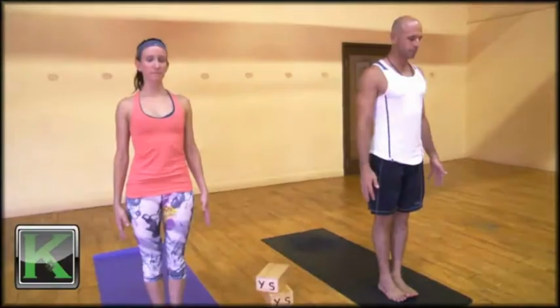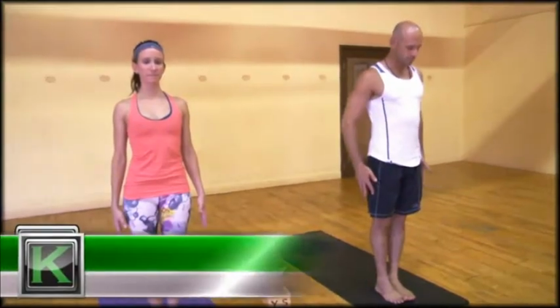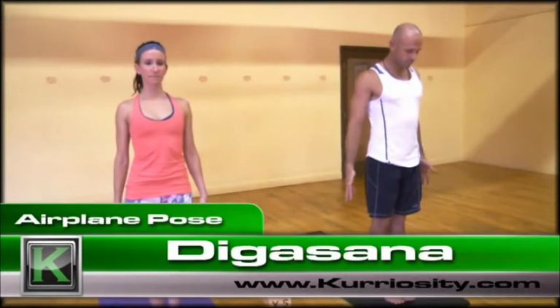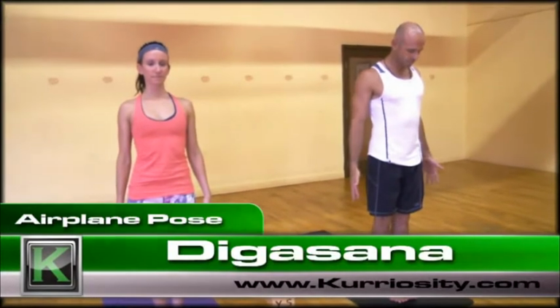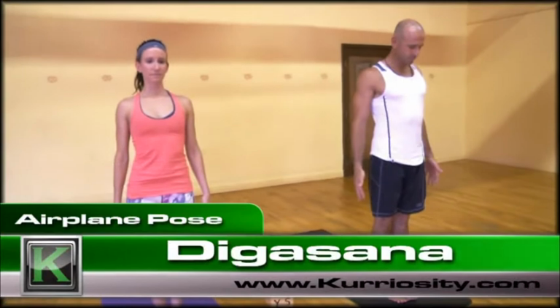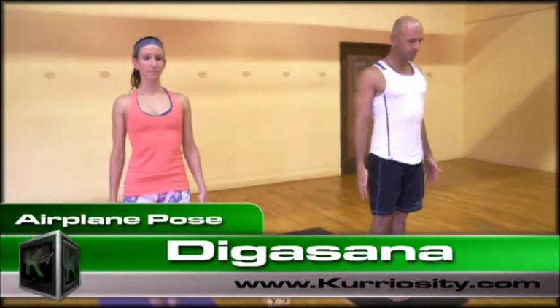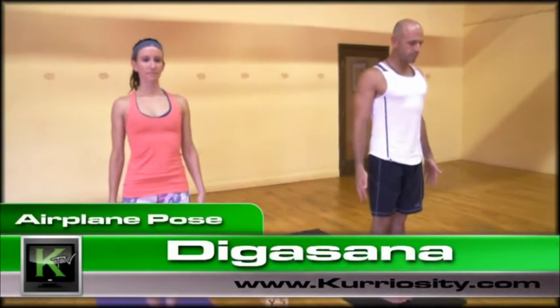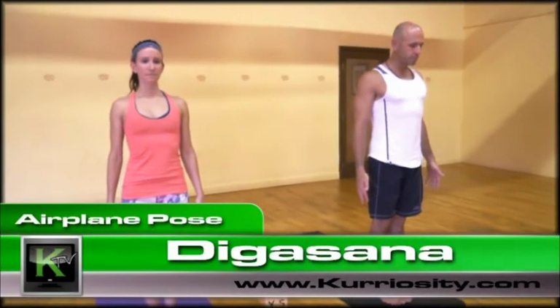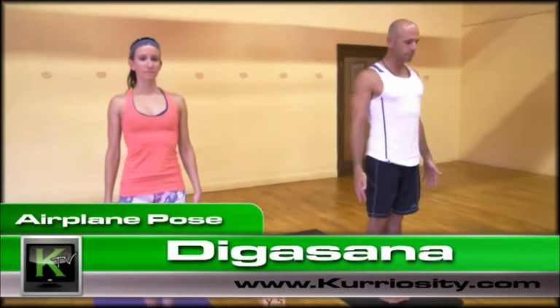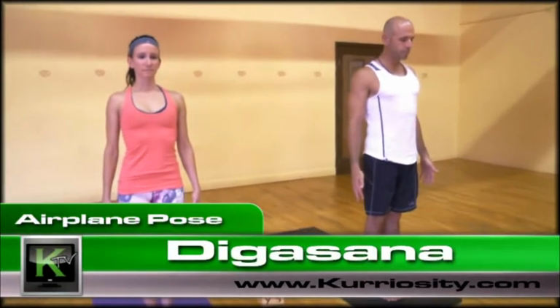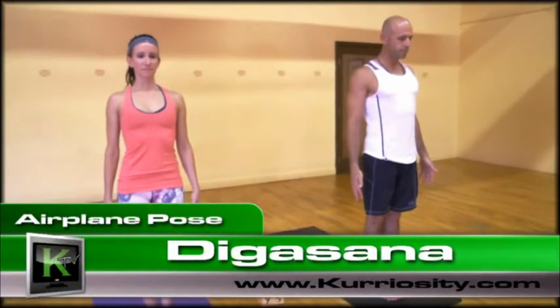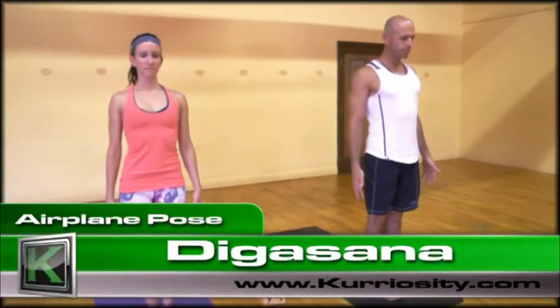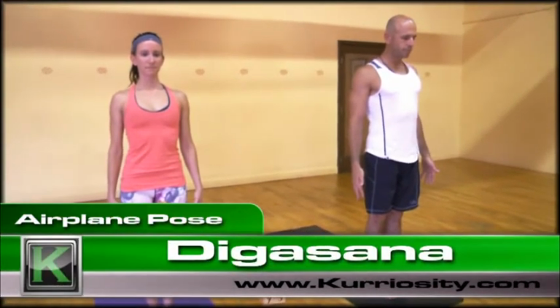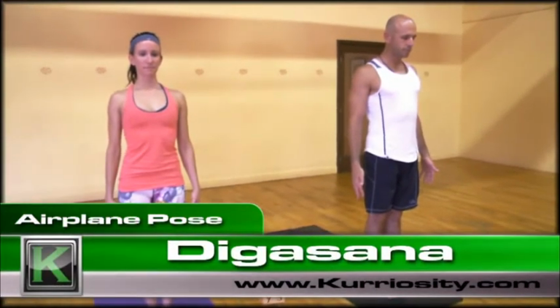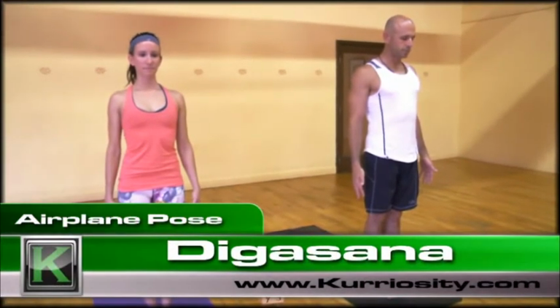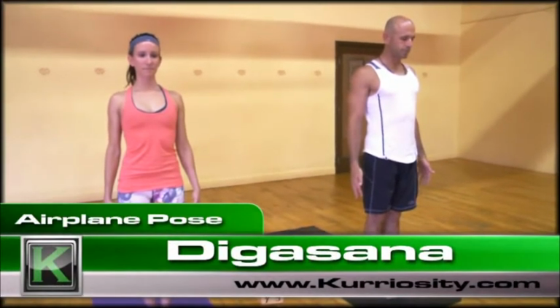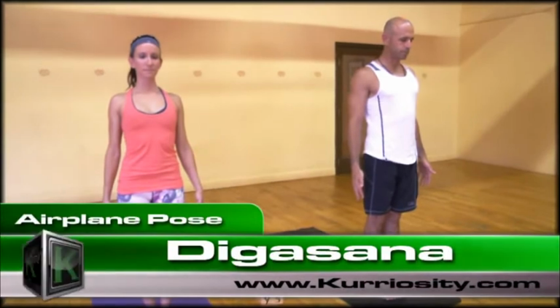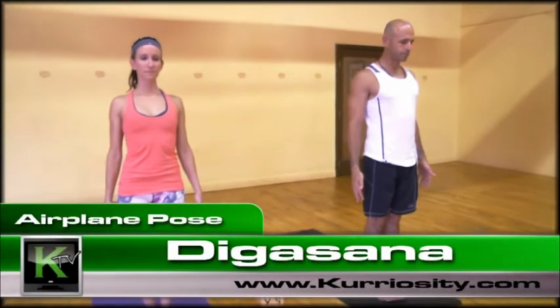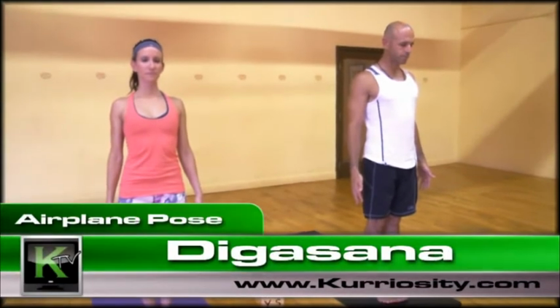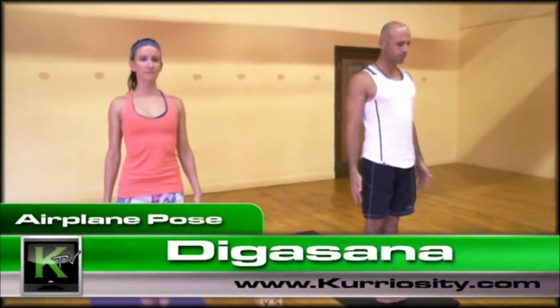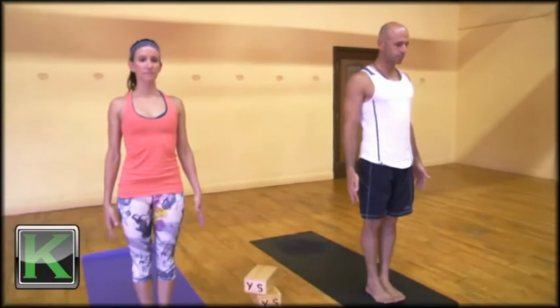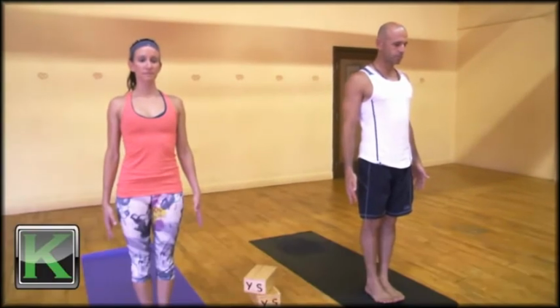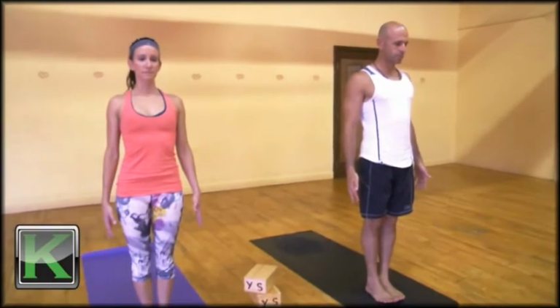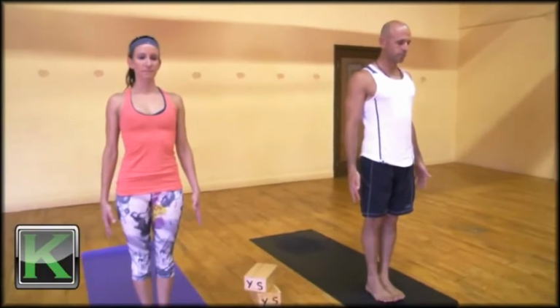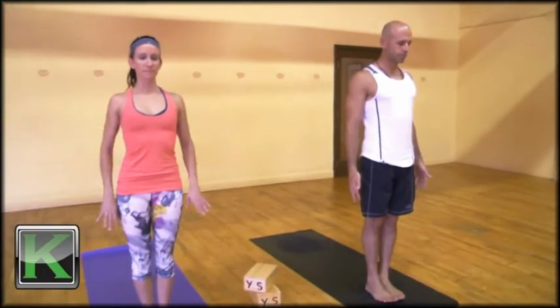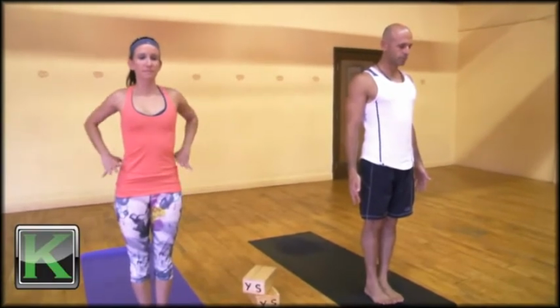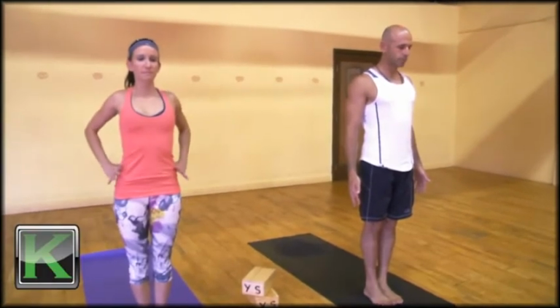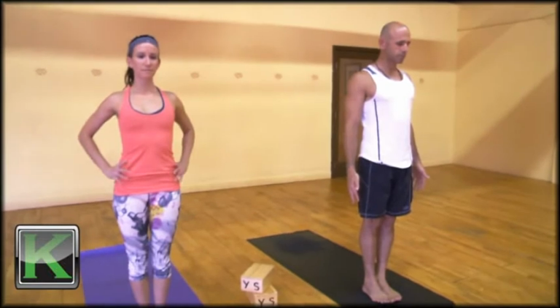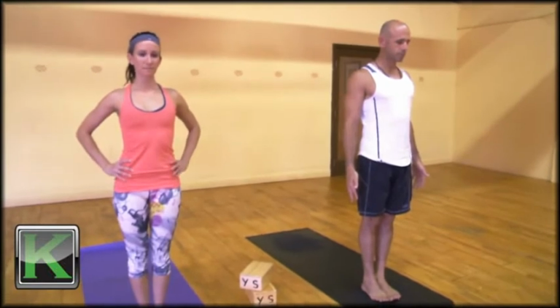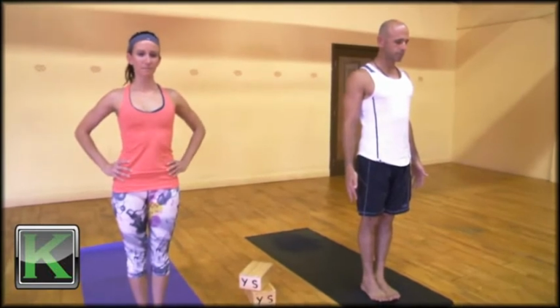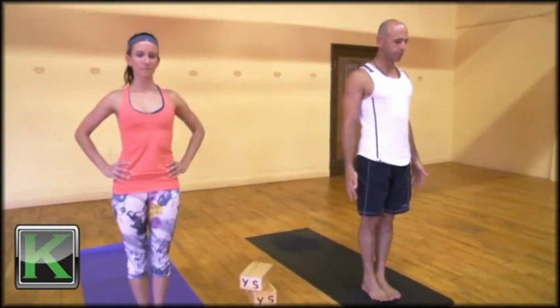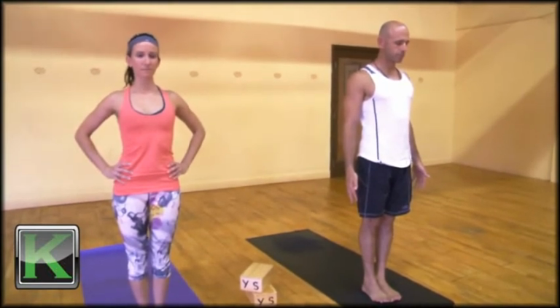Today we'll be practicing Degasana, airplane pose. There are several ways you can come into the posture. Today we'll be coming into it from Samasthiti. Elizabeth will start with her hands on her hips, and Ryan will come with his arms out to the T.